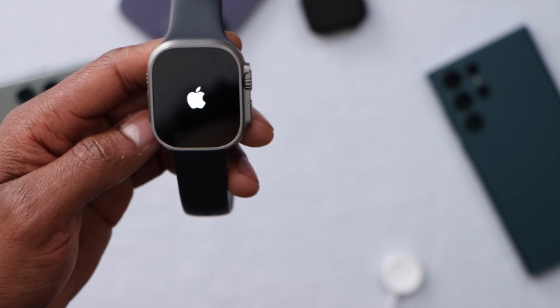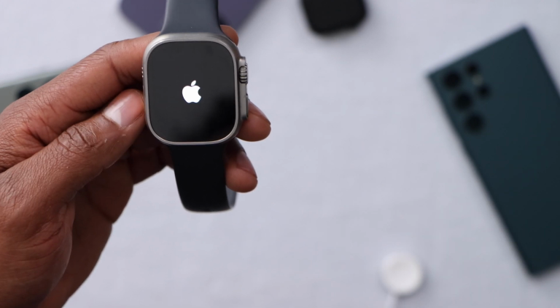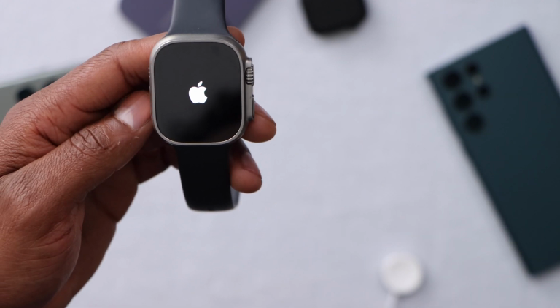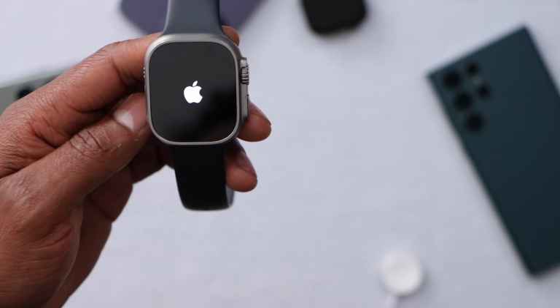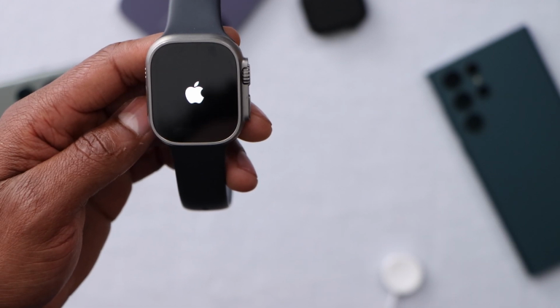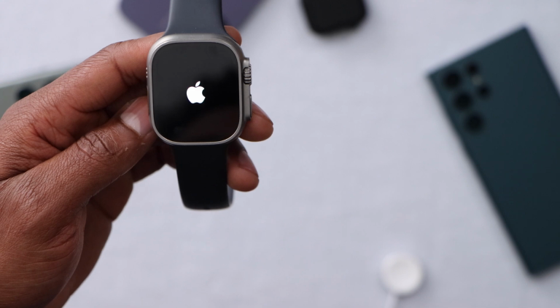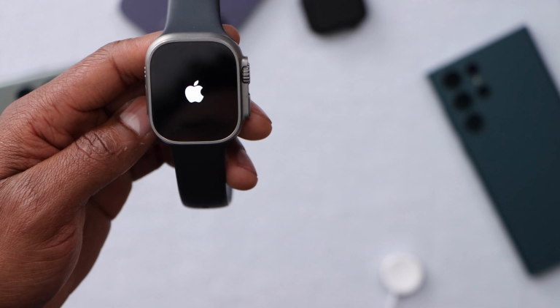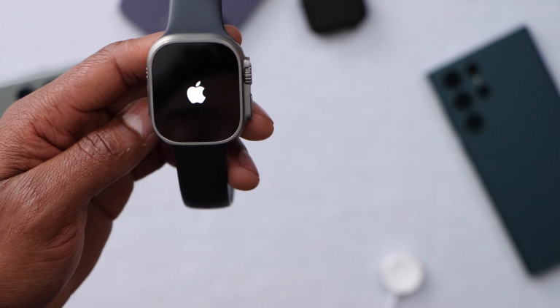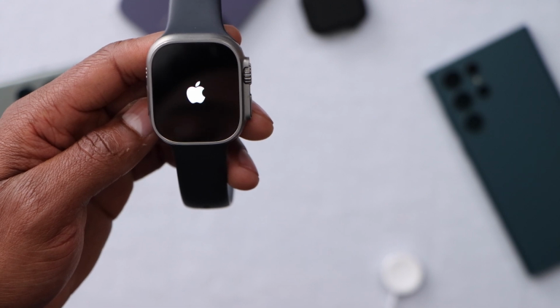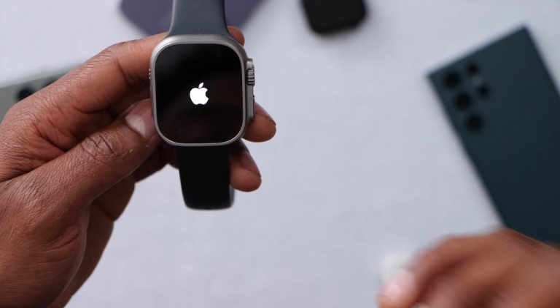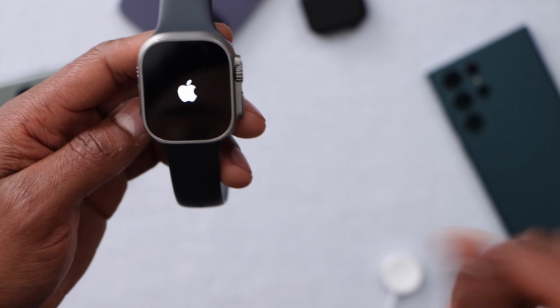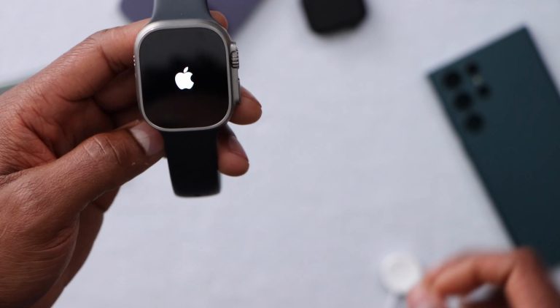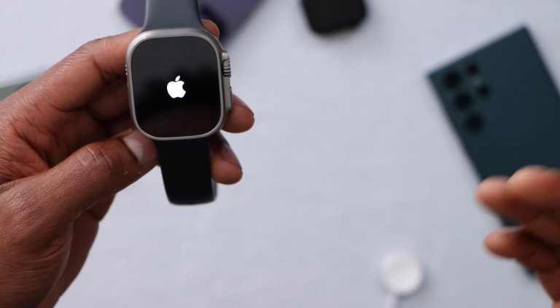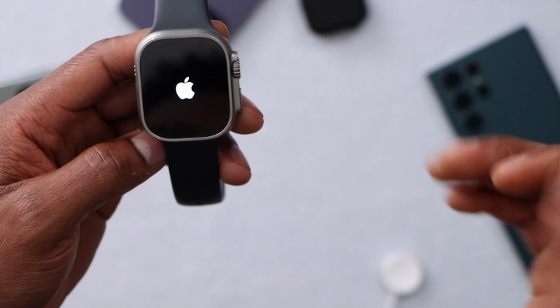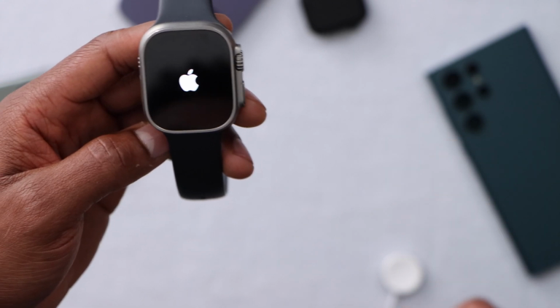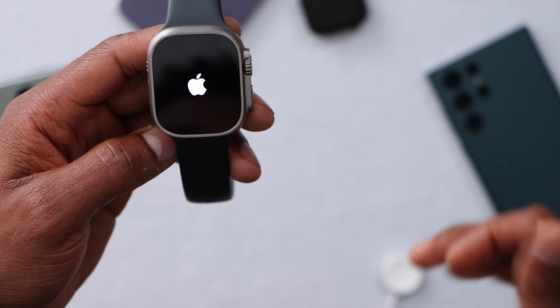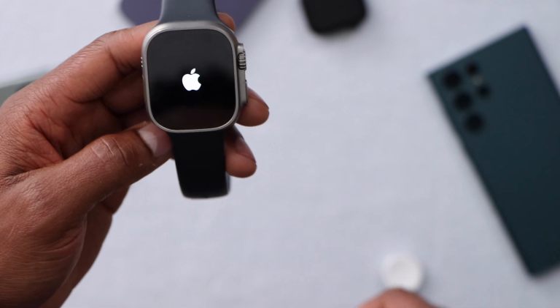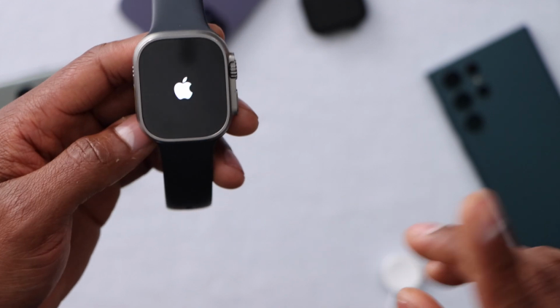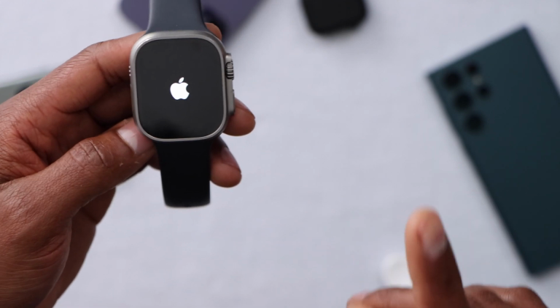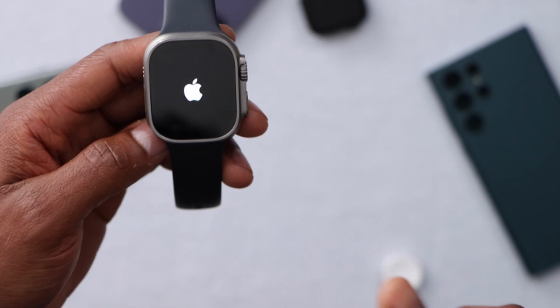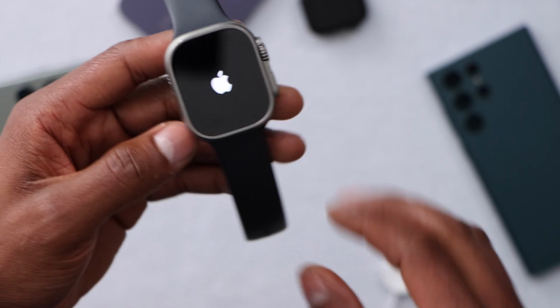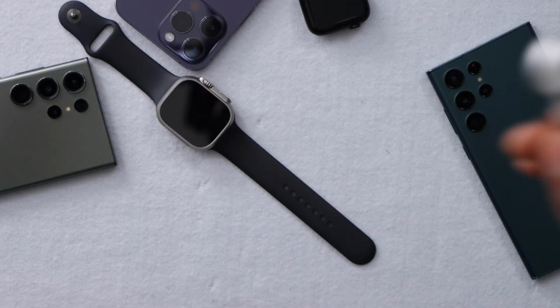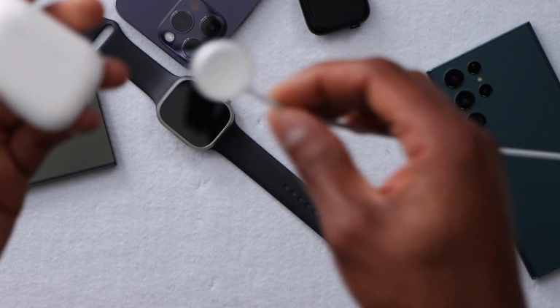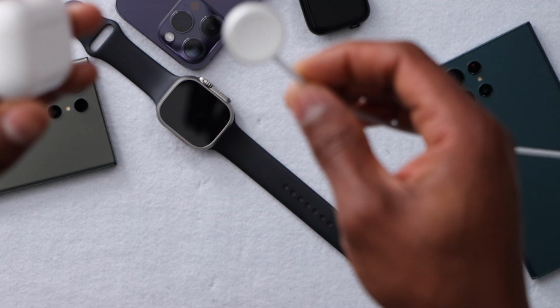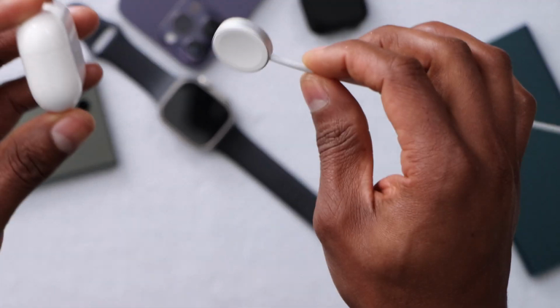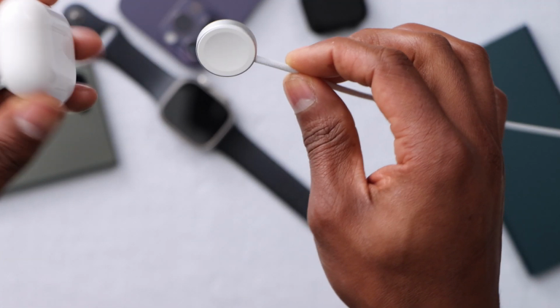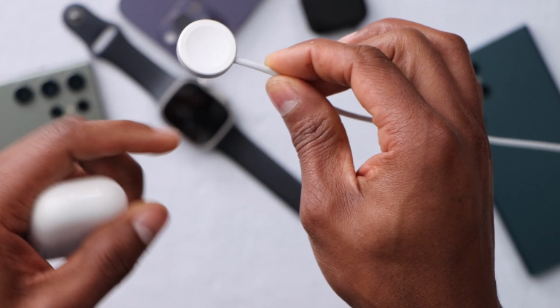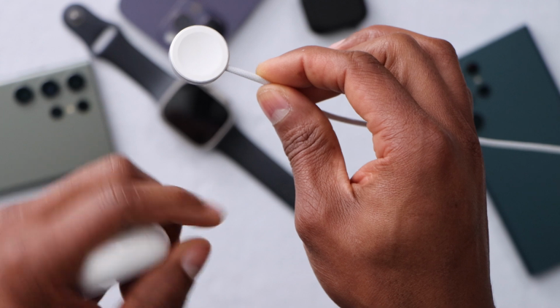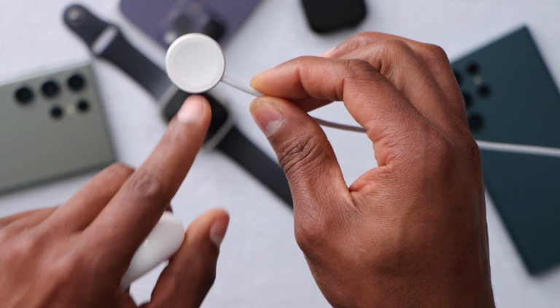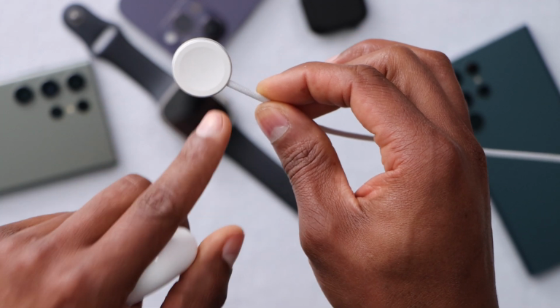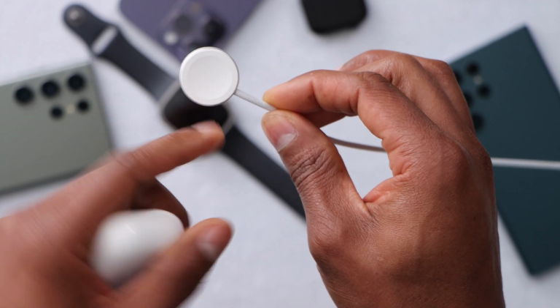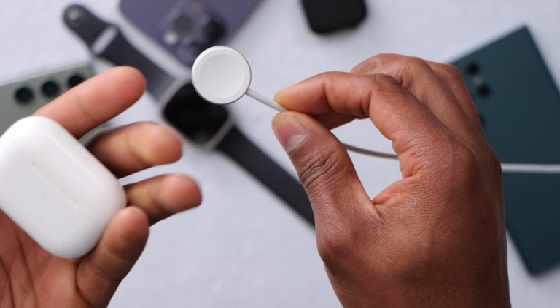That's how you fix any Apple Watch when it's blacked out. Now let's say your Apple Watch still won't come on — let me show you what else you have to do. But first, make sure your charger is working.